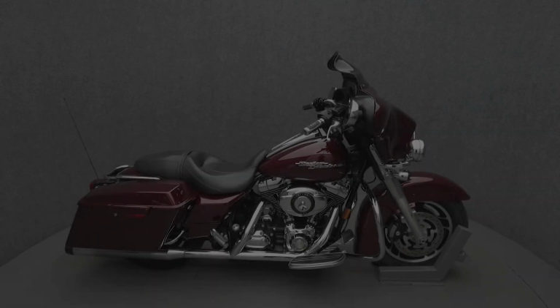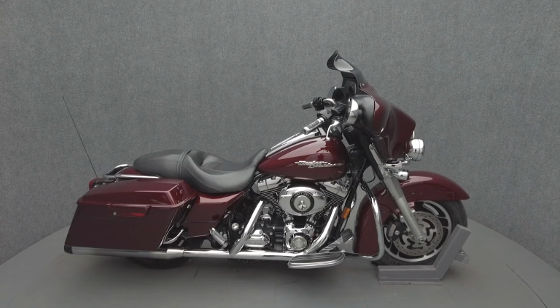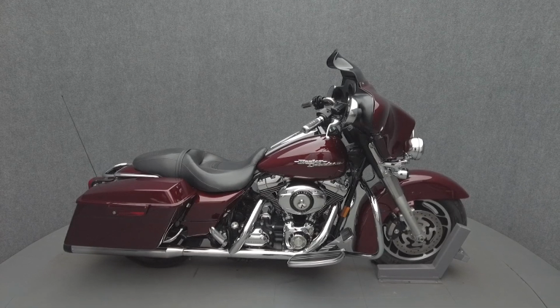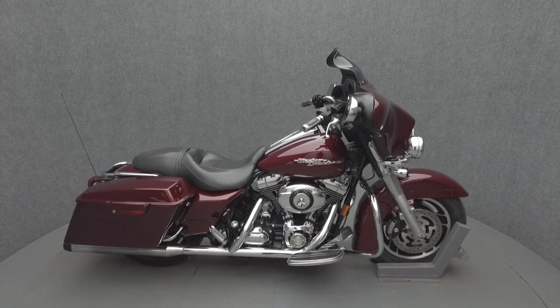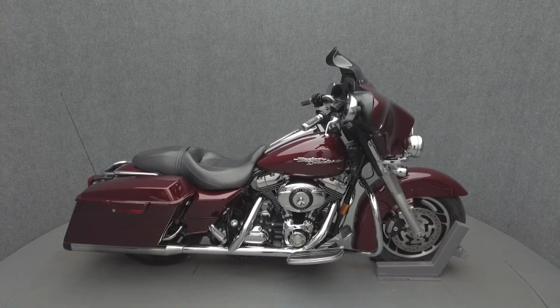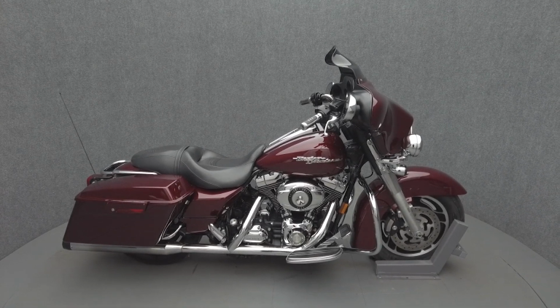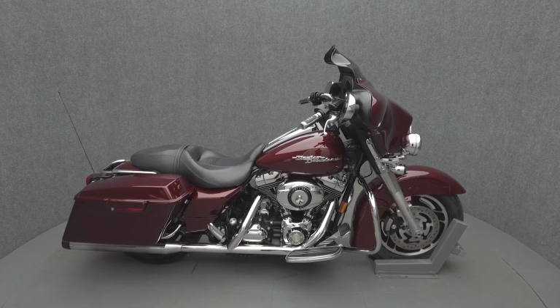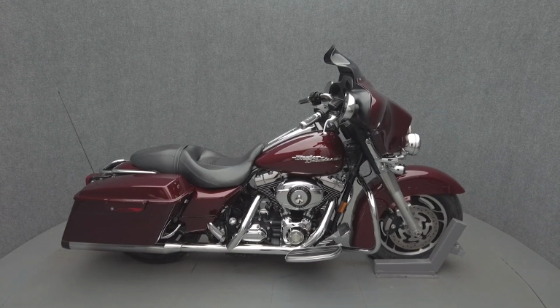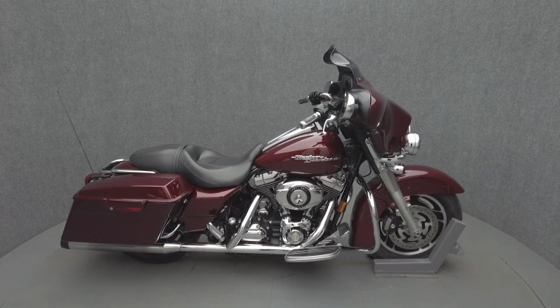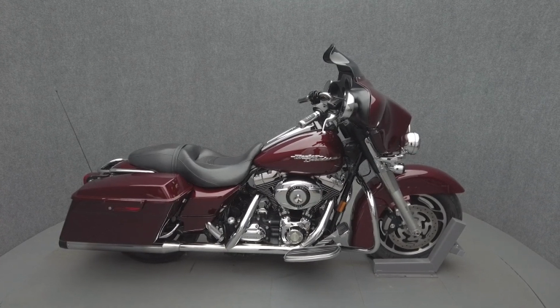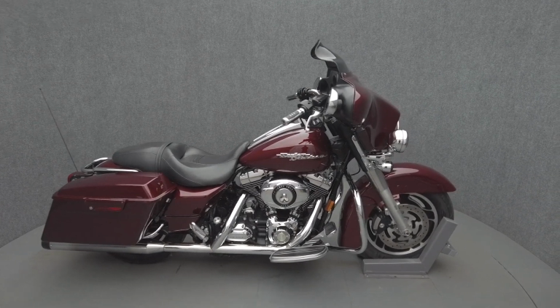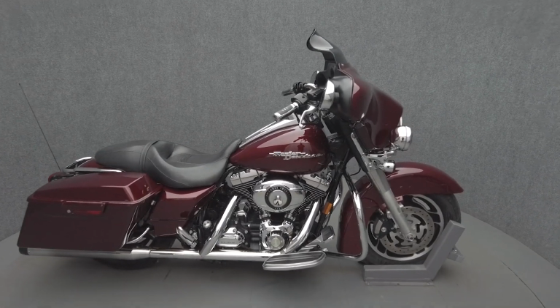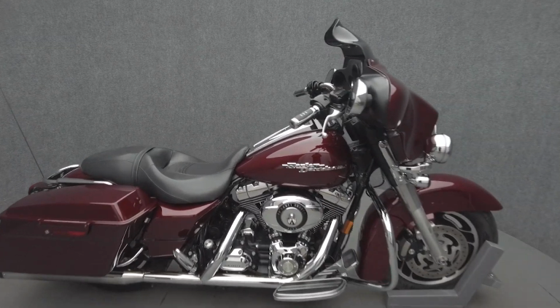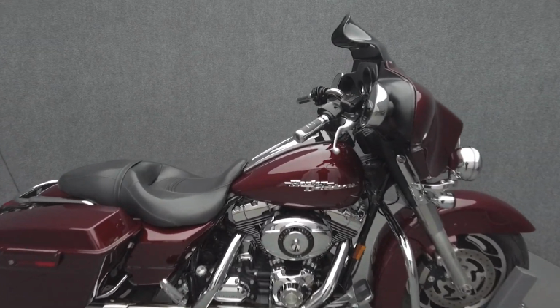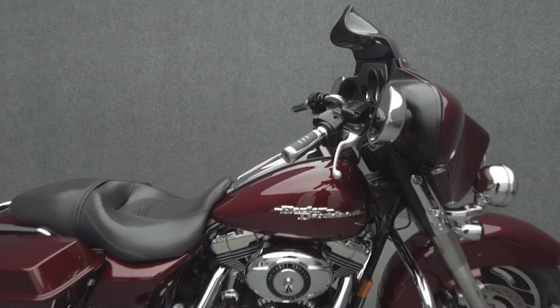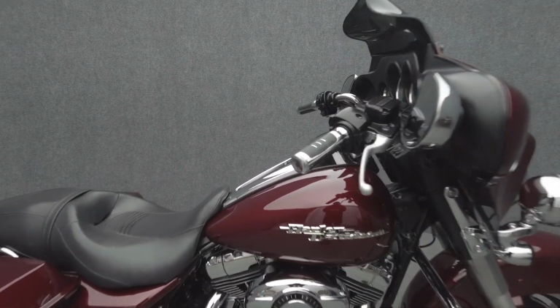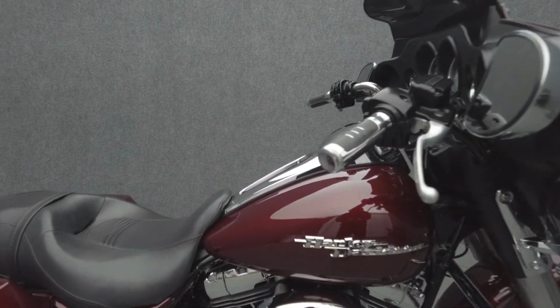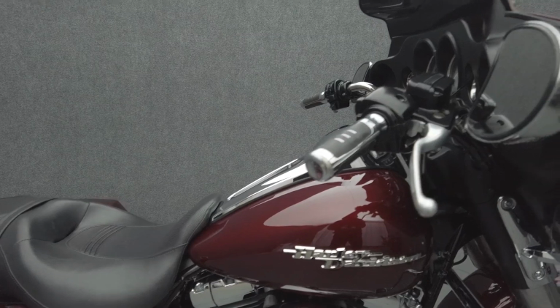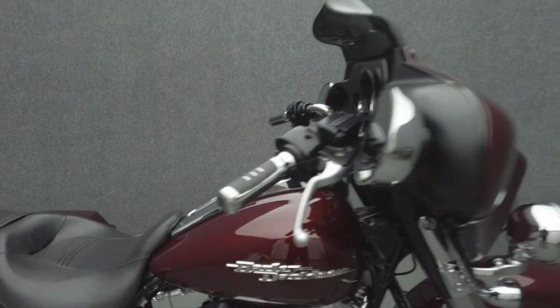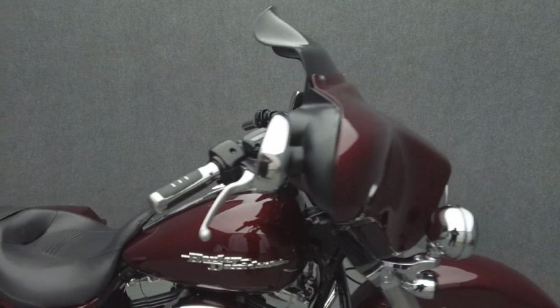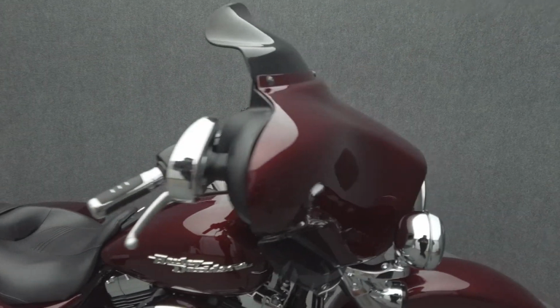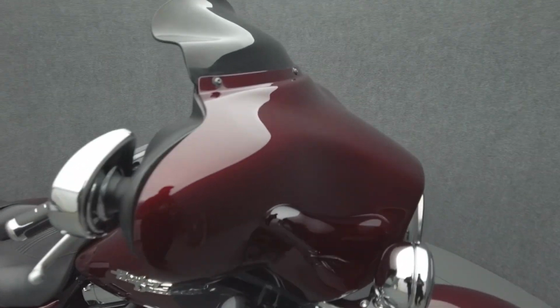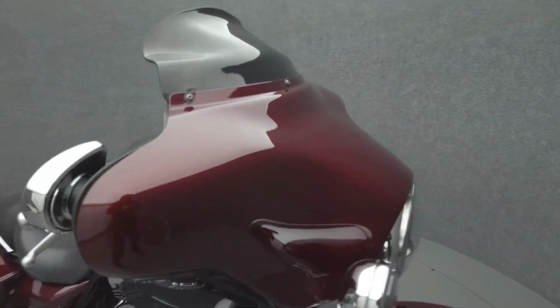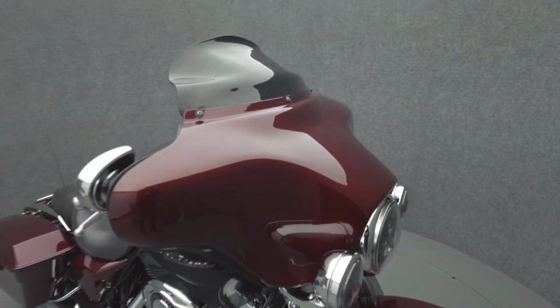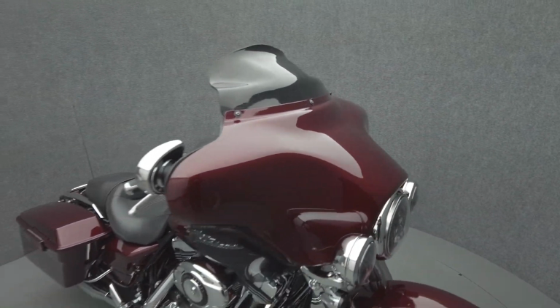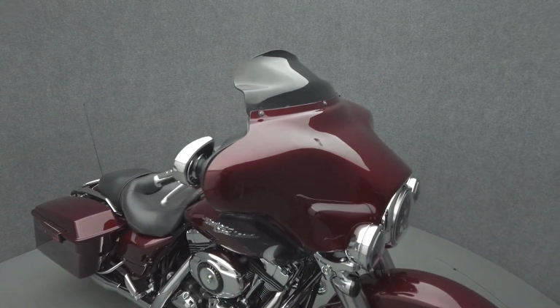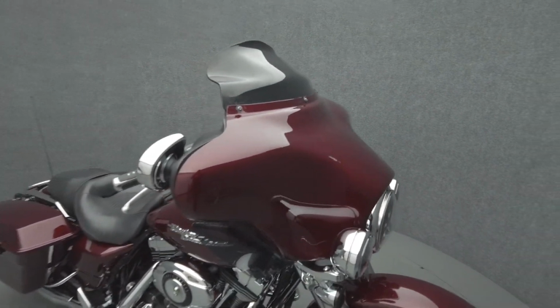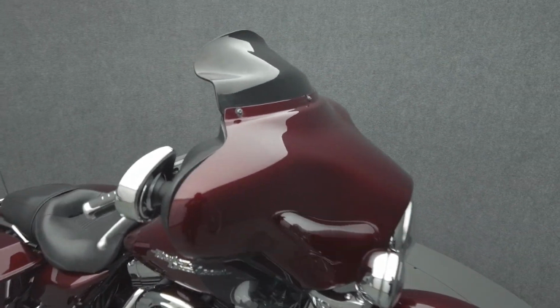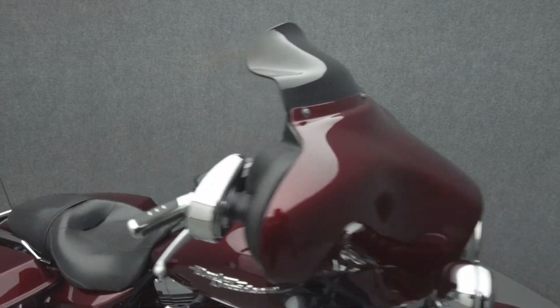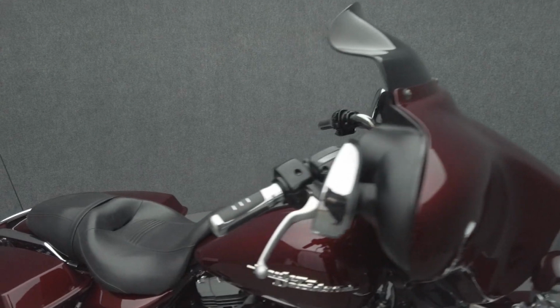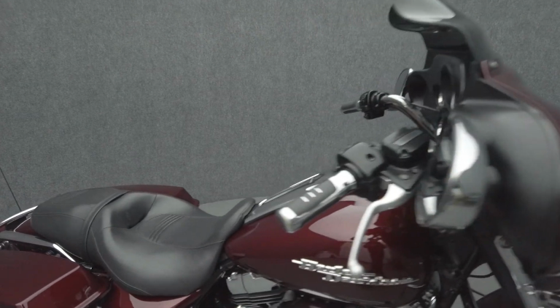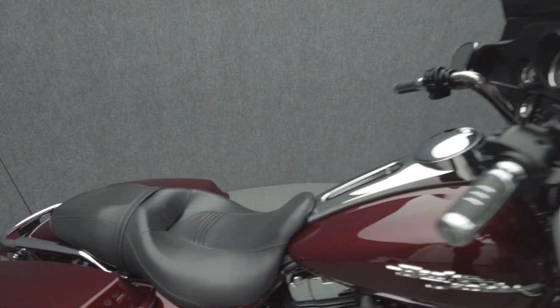Hey everyone, this is Keegan from National Power Sports. This 2008 Harley-Davidson Street Glide with 42,954 miles runs well. It comes equipped with traction control and a multifunction two-speaker audio system.